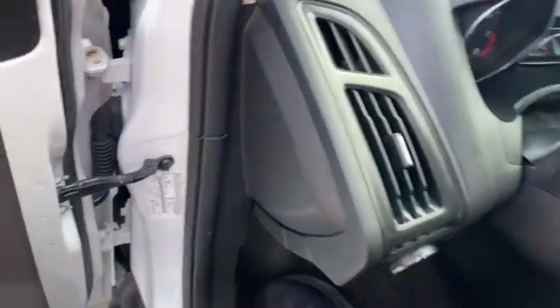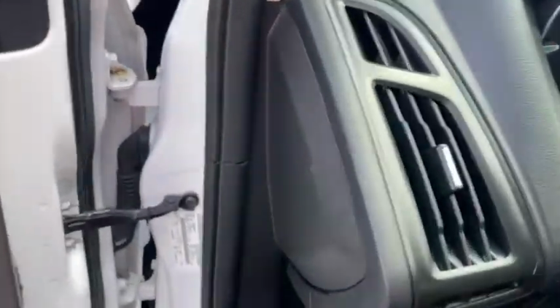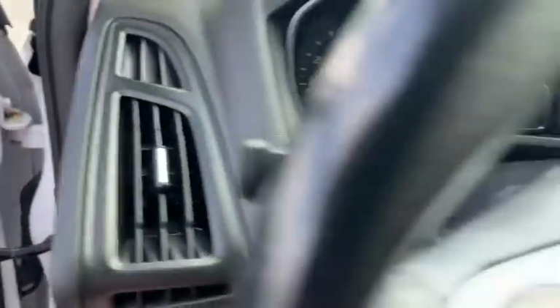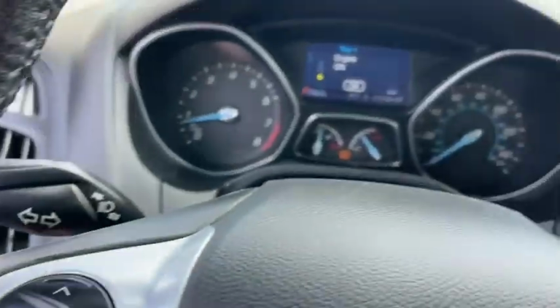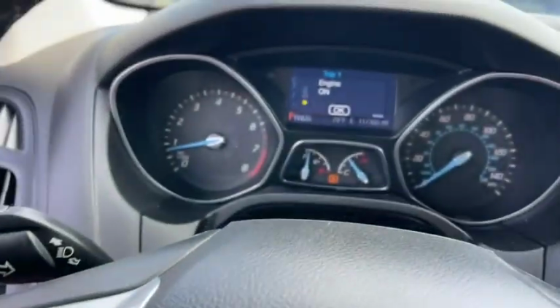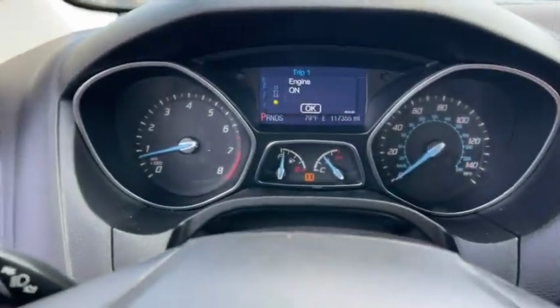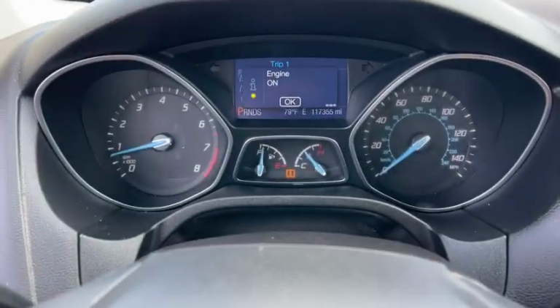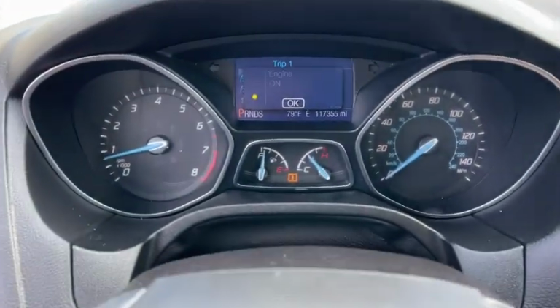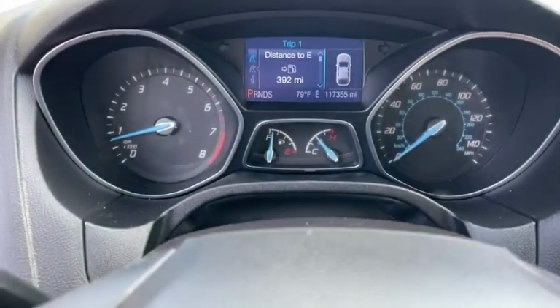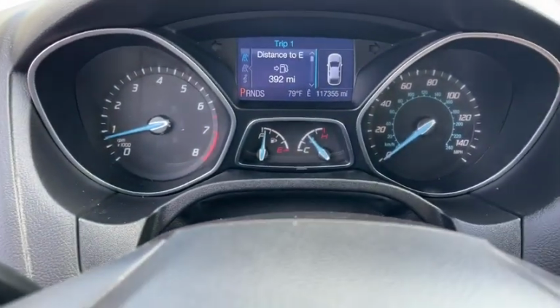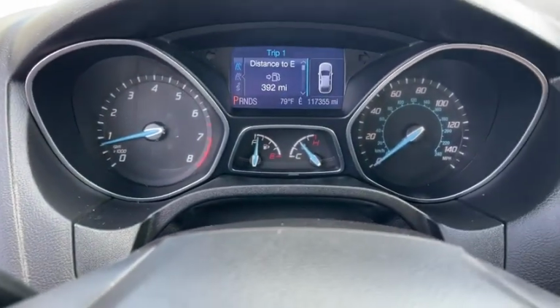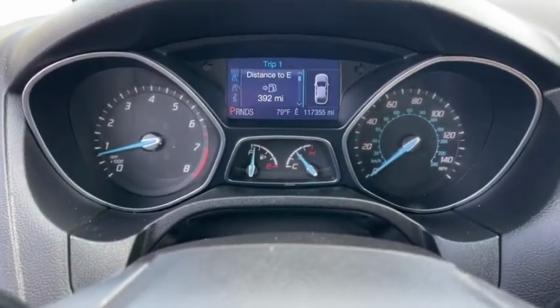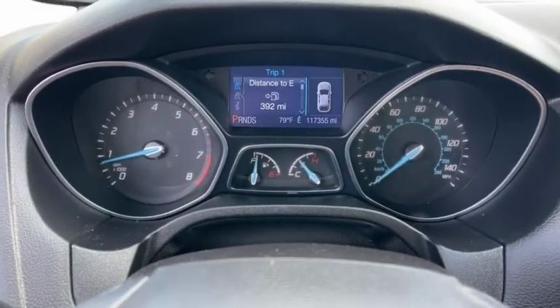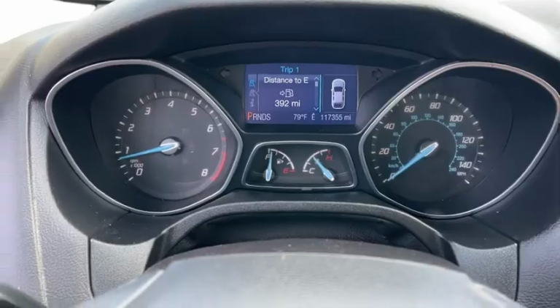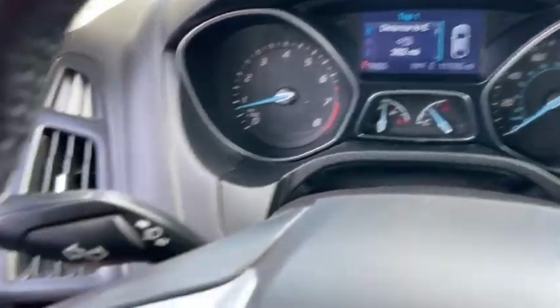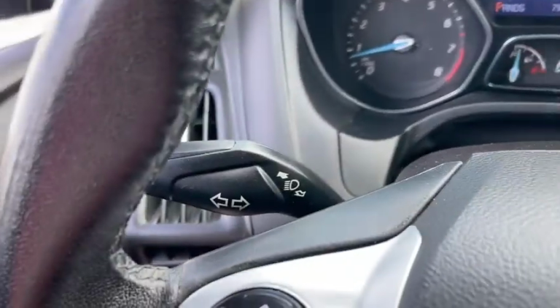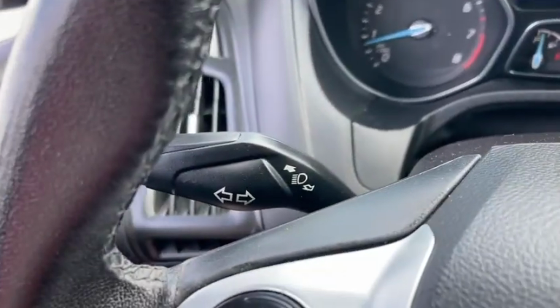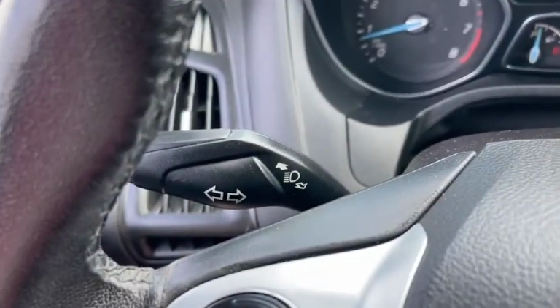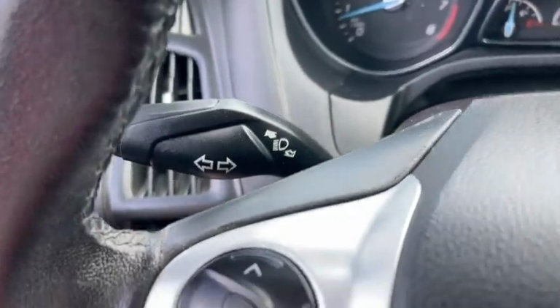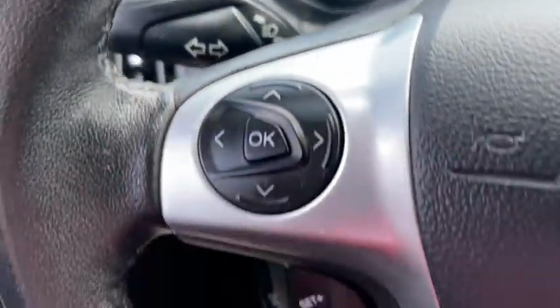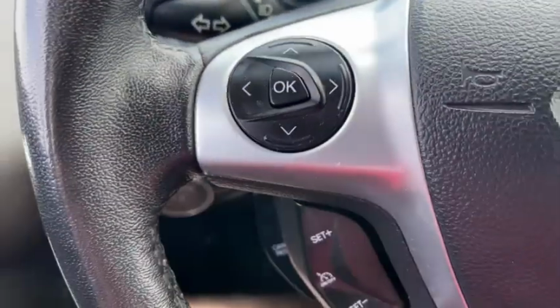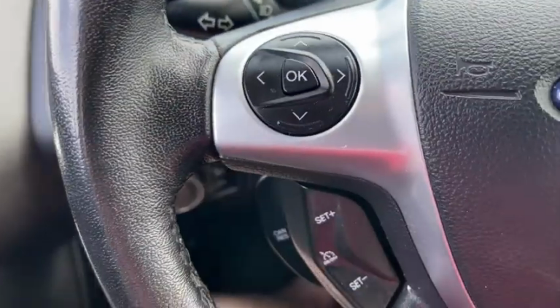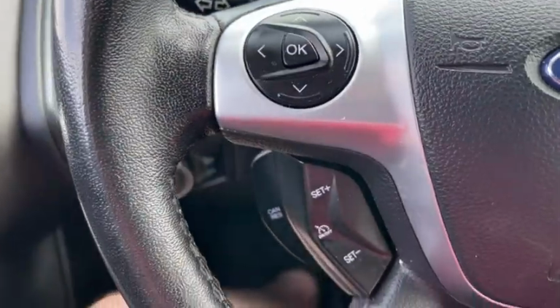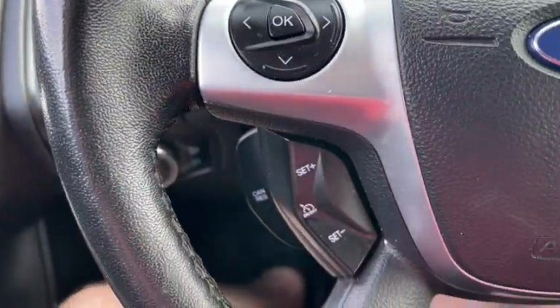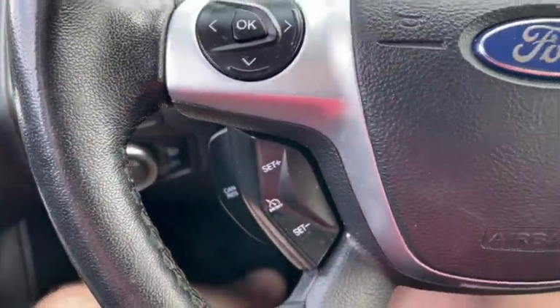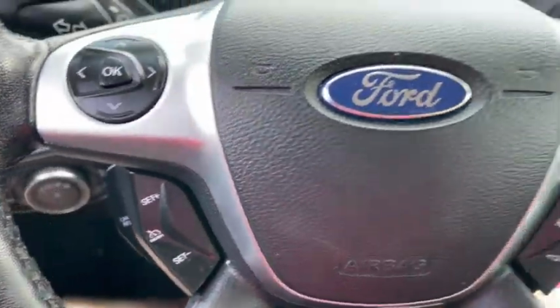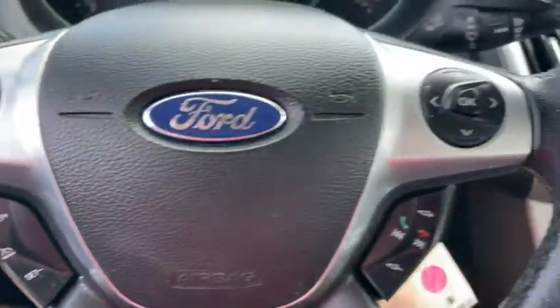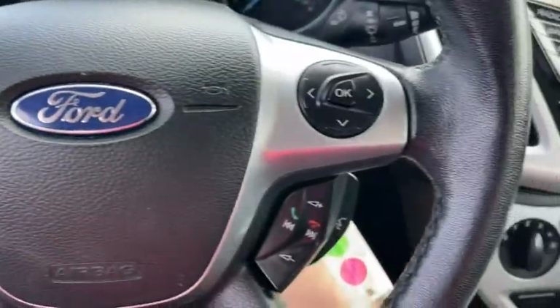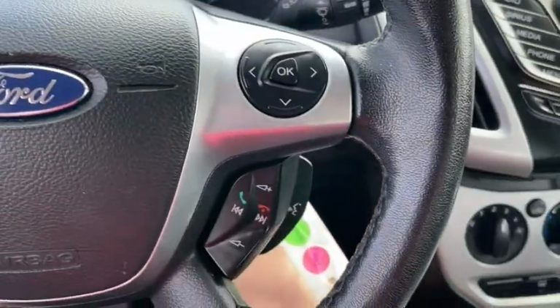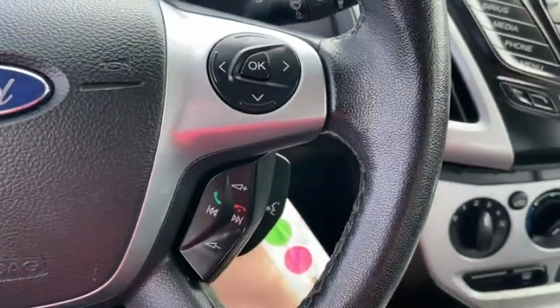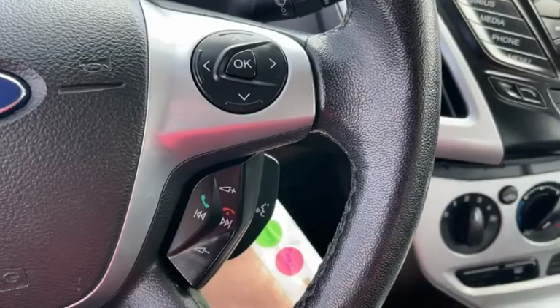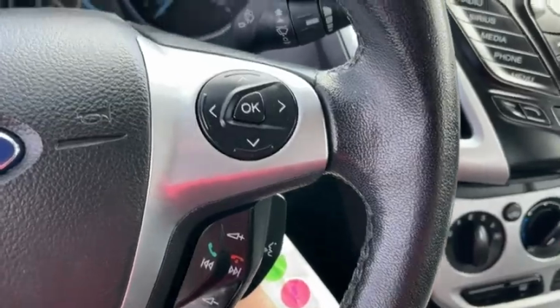The following are some of this vehicle's highlighted options: electronic stability control, trip computer, bucket seats, power windows, power steering.